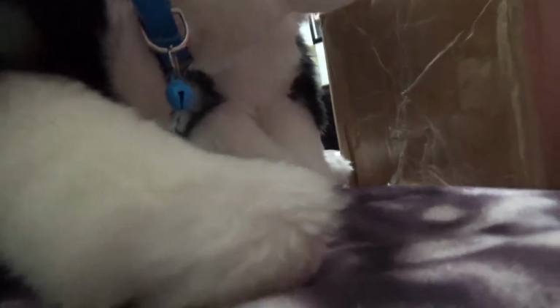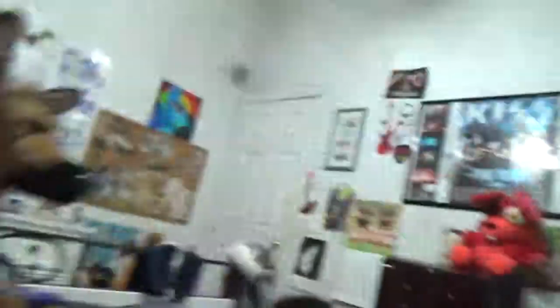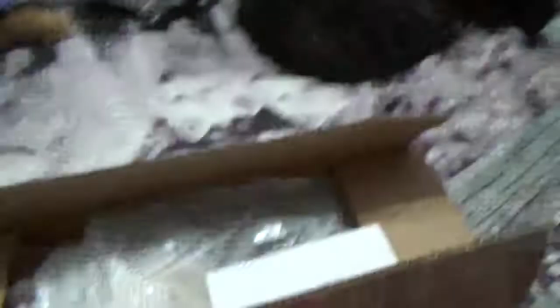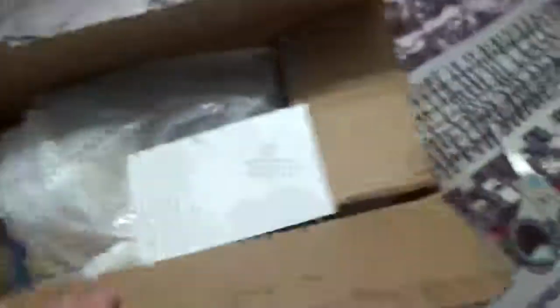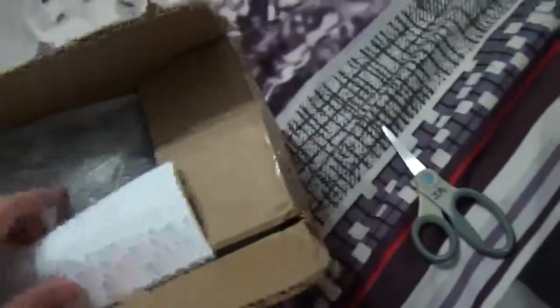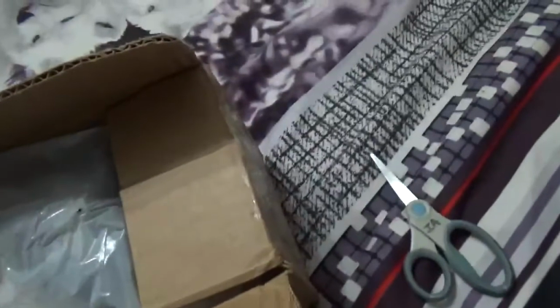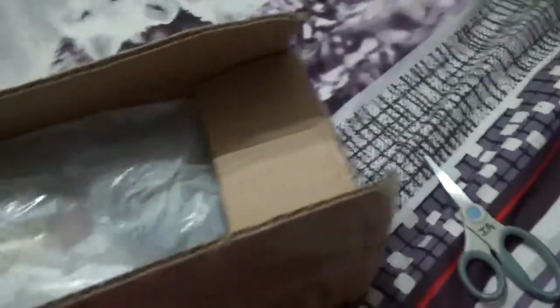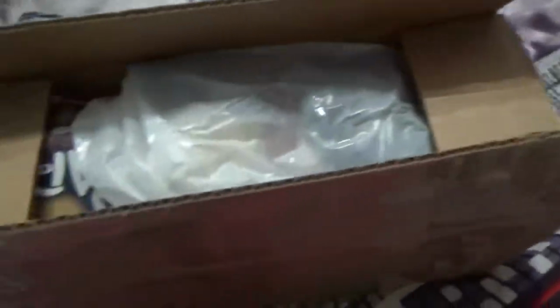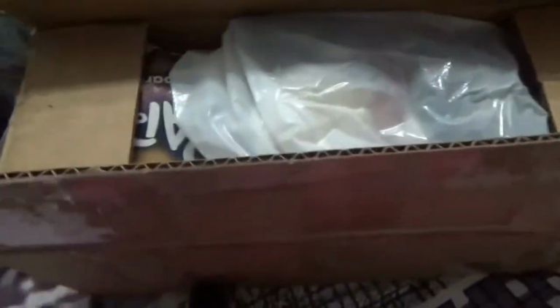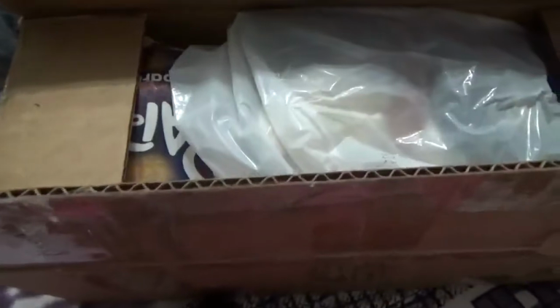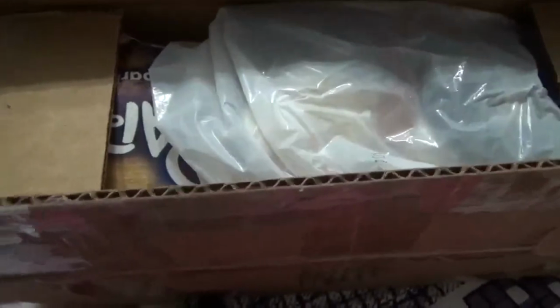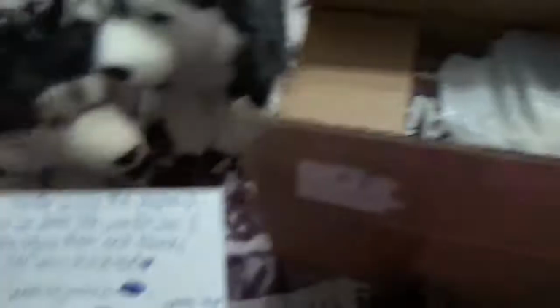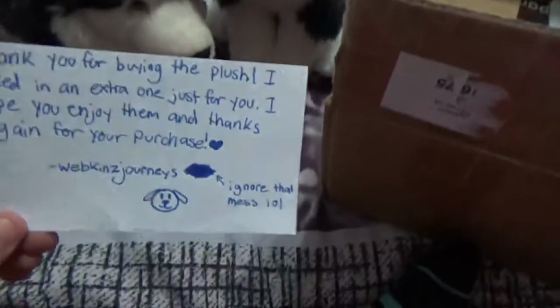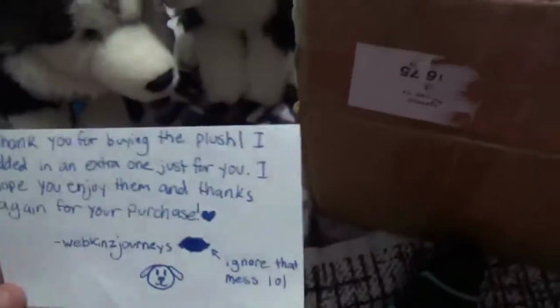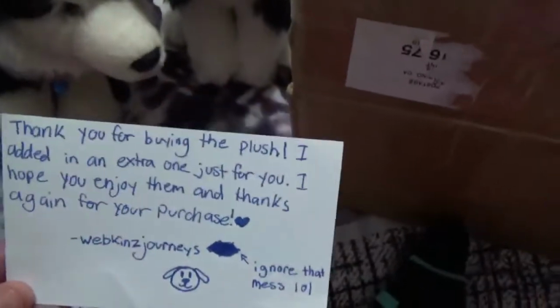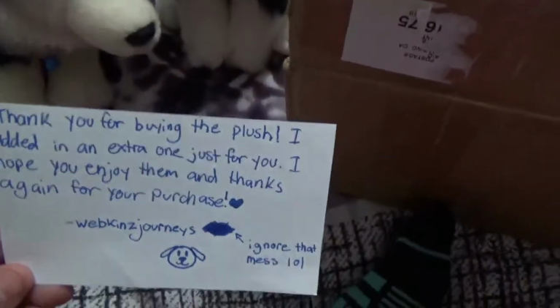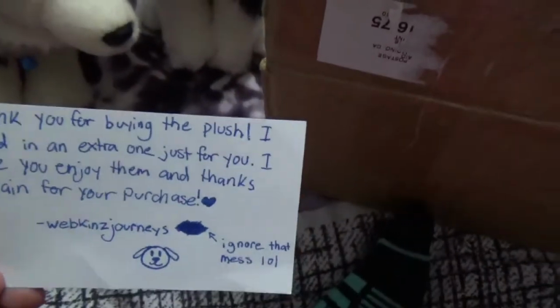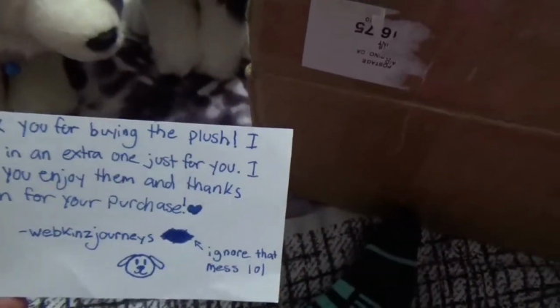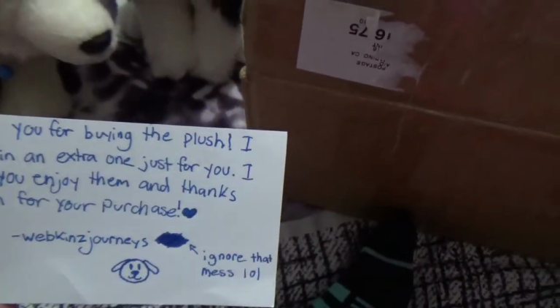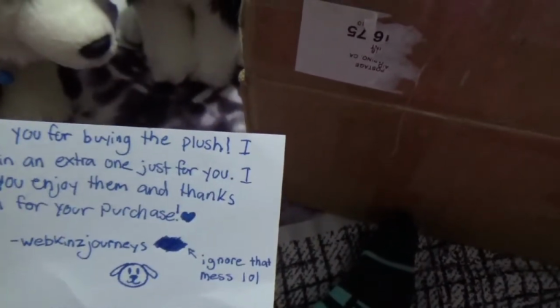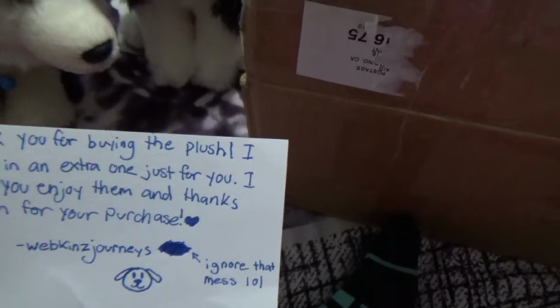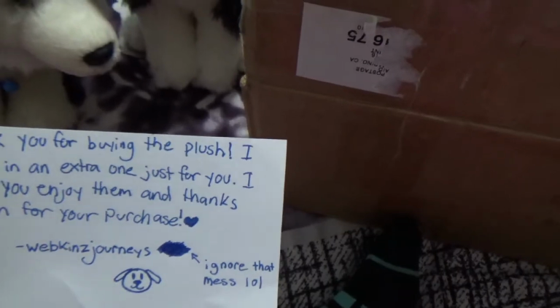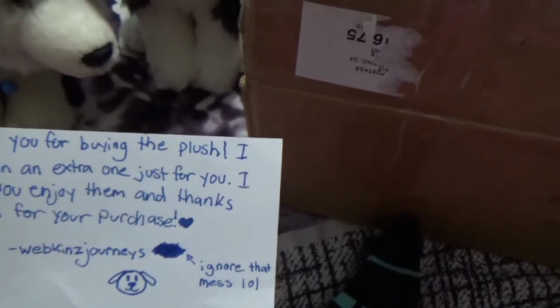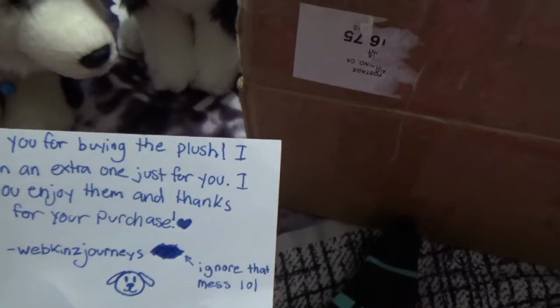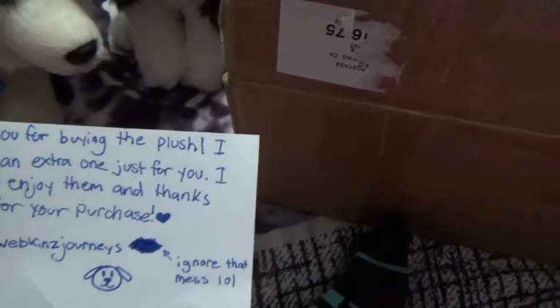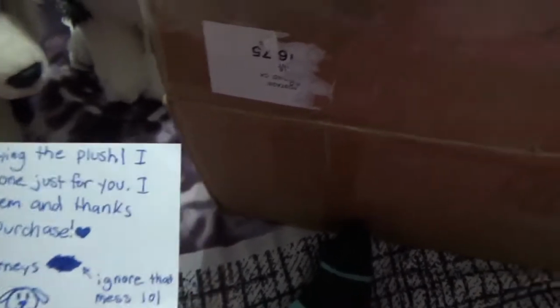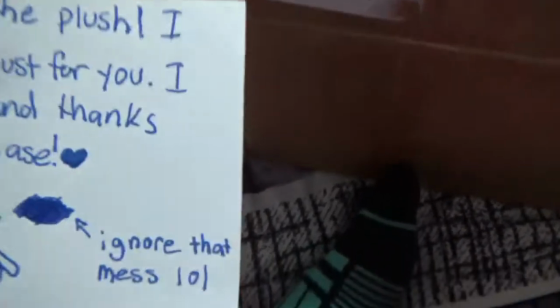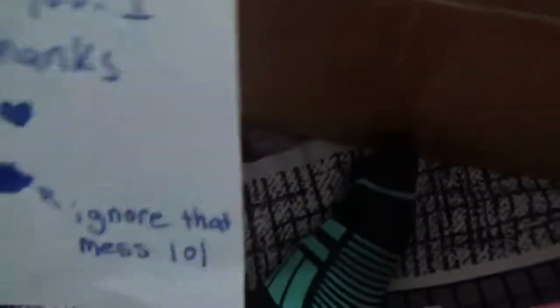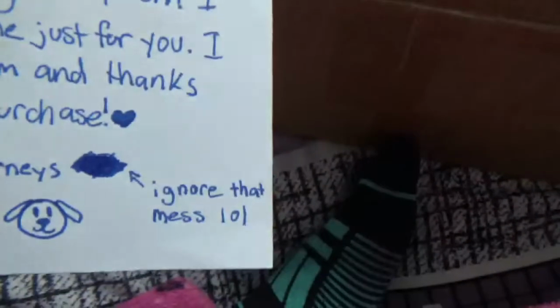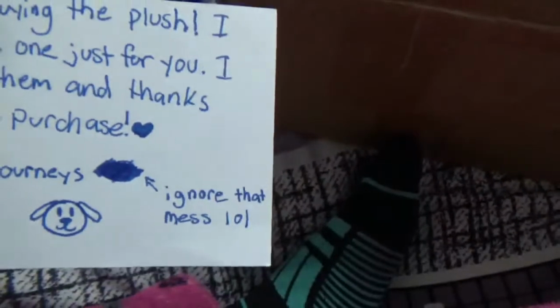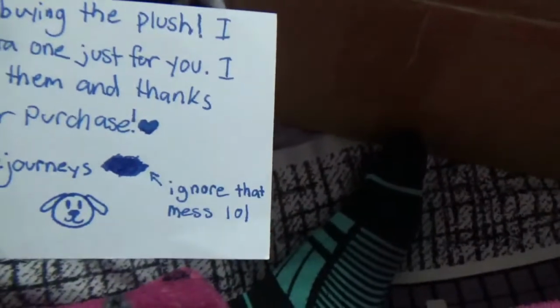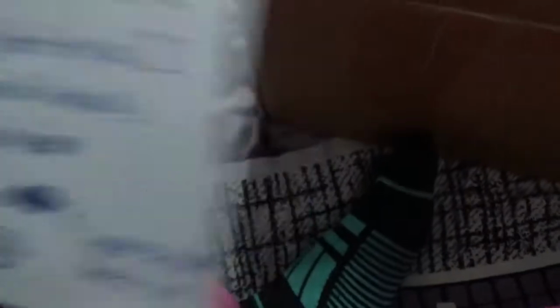Okay, so I got it open. She included a note, and it says: "Thank you for buying the plush. I added in an extra one just for you. I hope you enjoy them and thanks again for your perks." — Jess, Webkin's Journeys. "Ignore that mess, lol."